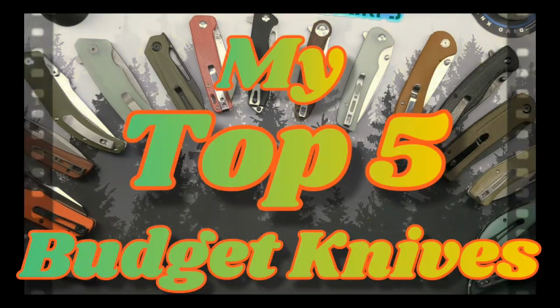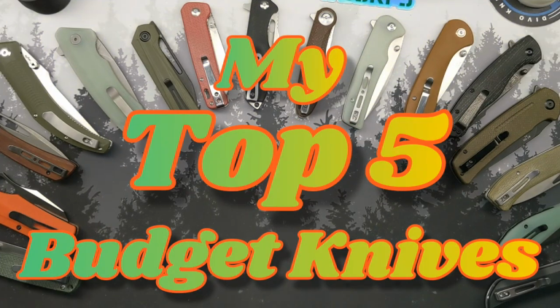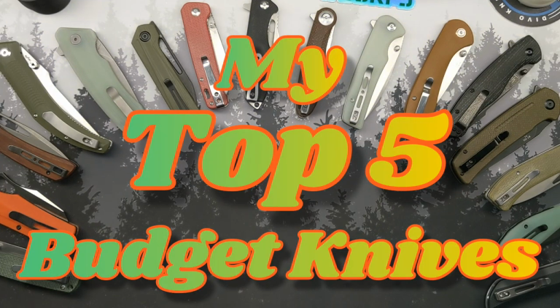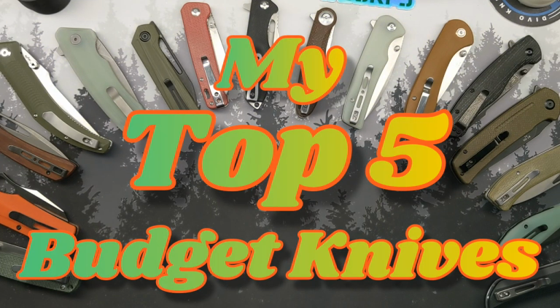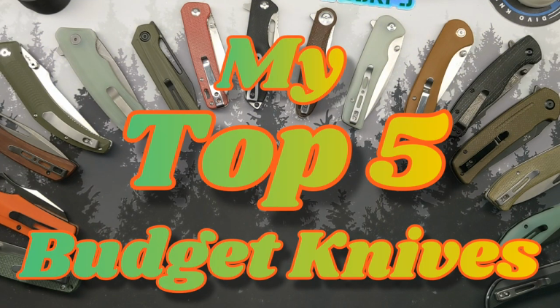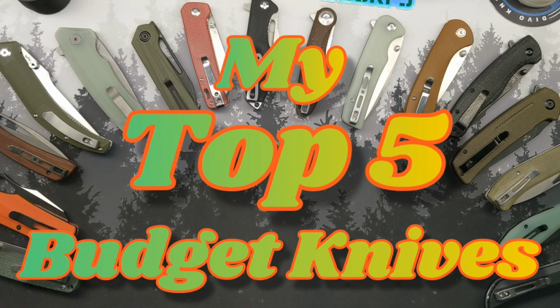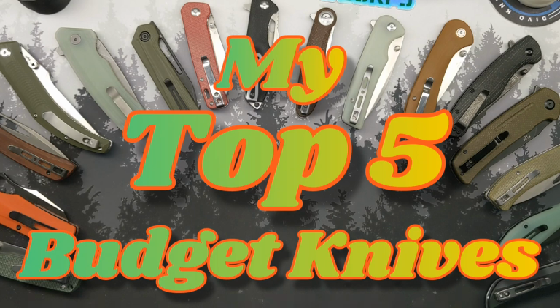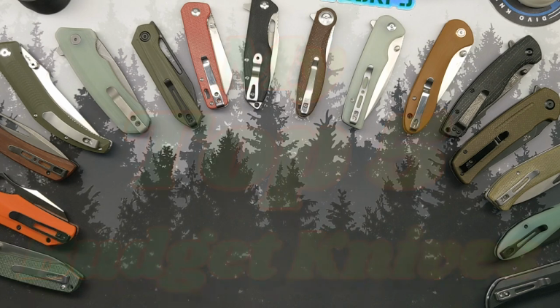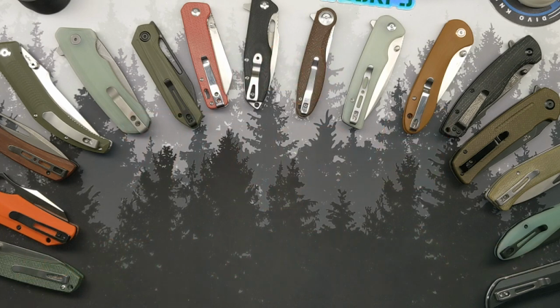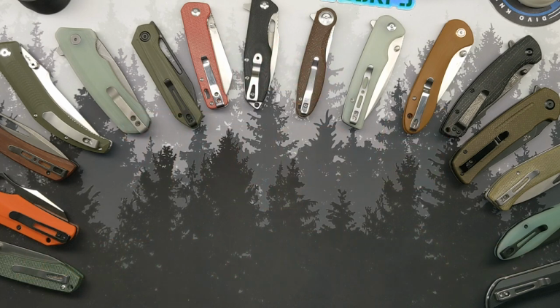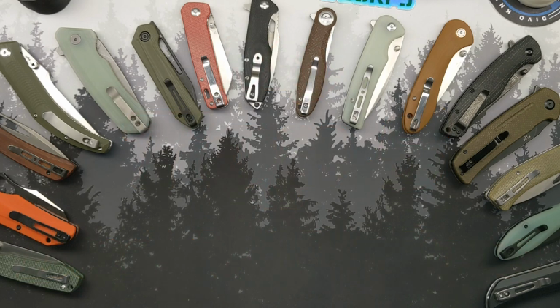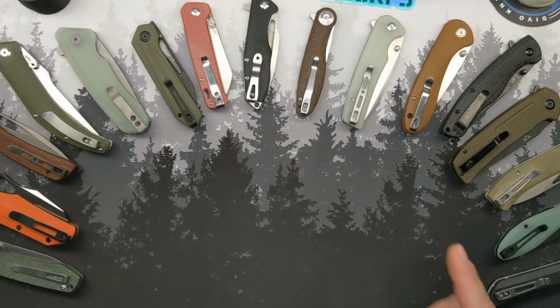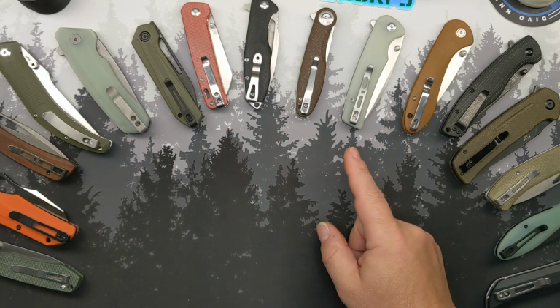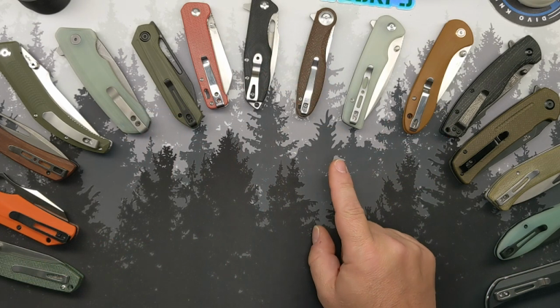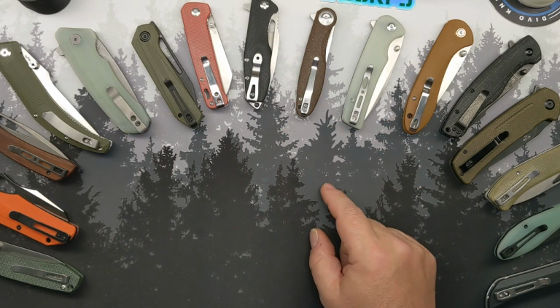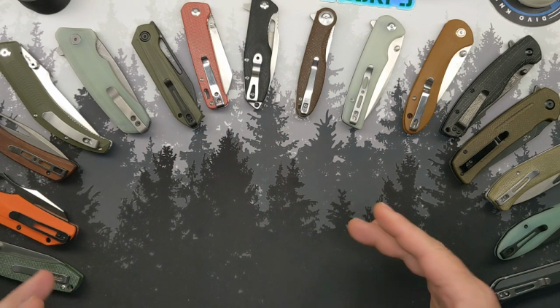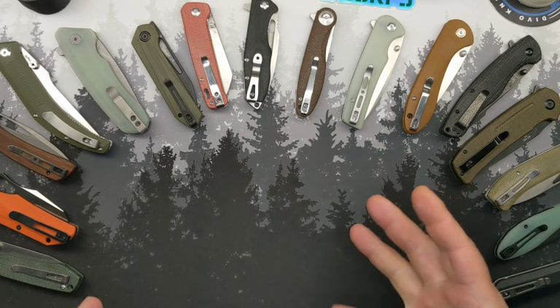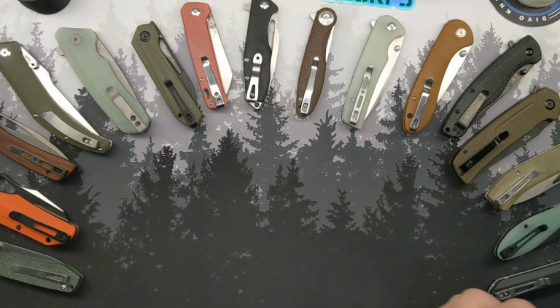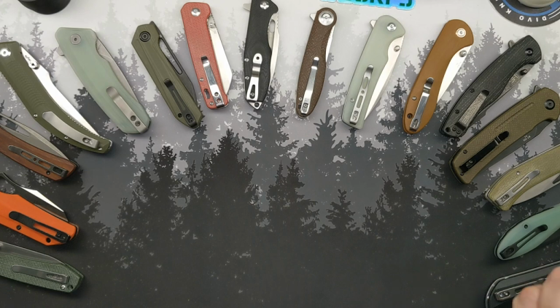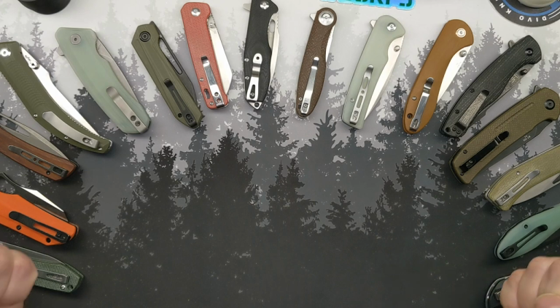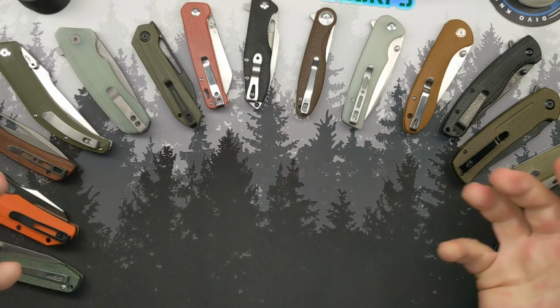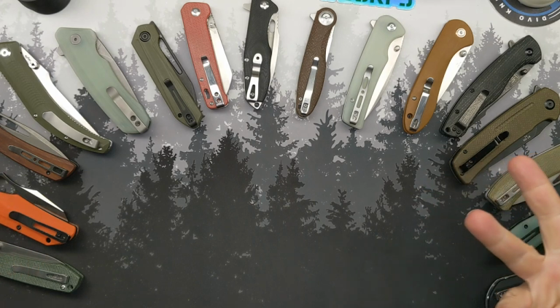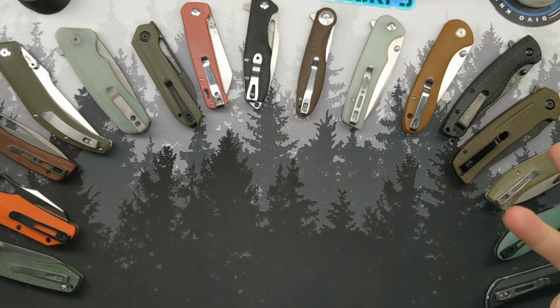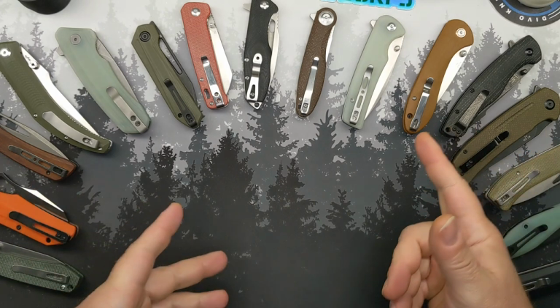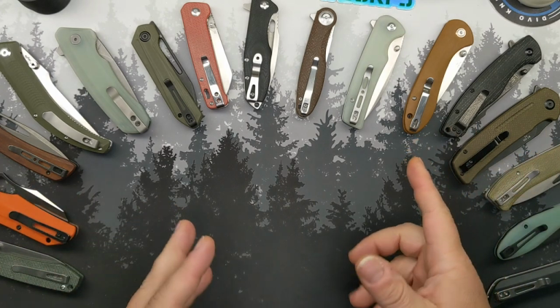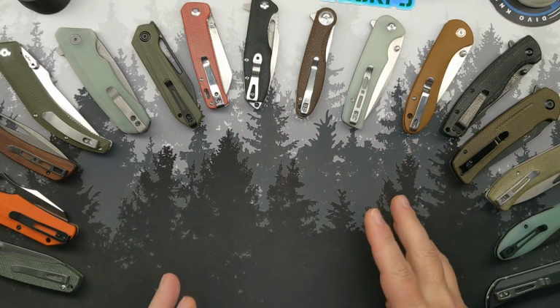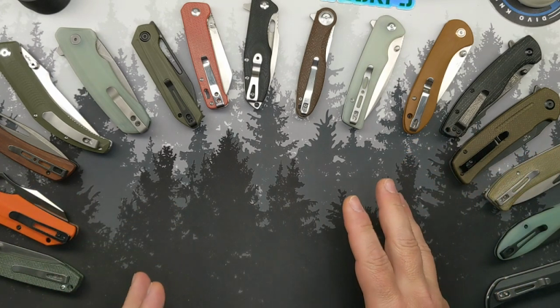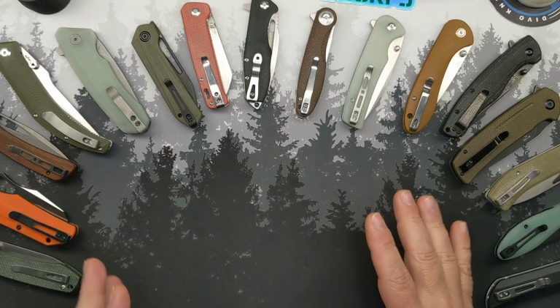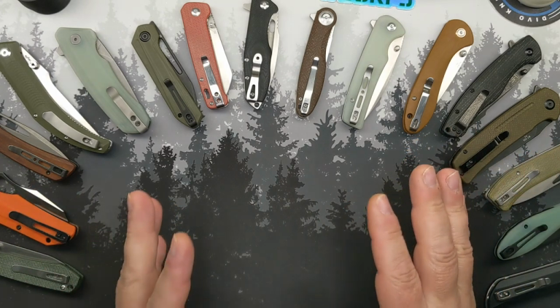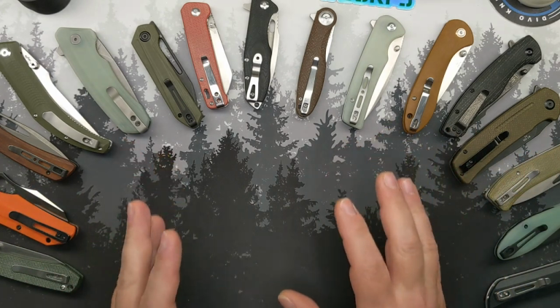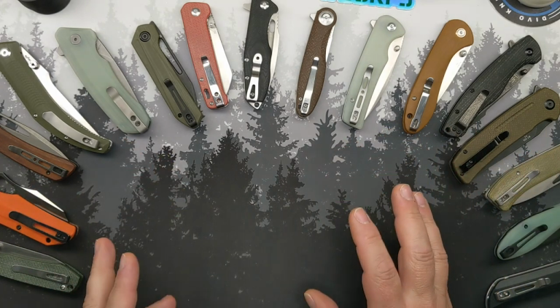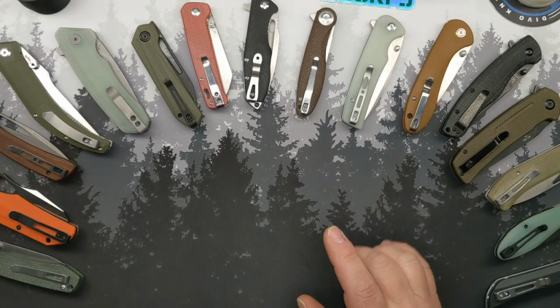Well, hello ladies, gentlemen, children, monkeys of all ages, welcome back to the circus and welcome to my top five budget knives that I have picked up this year.